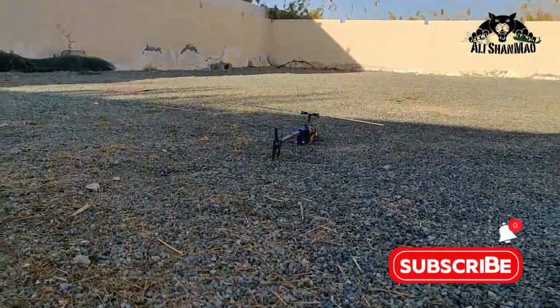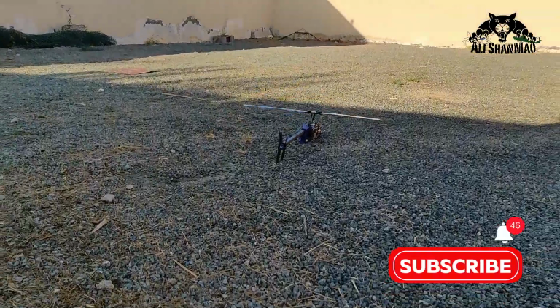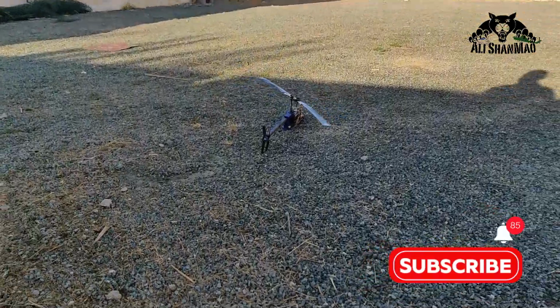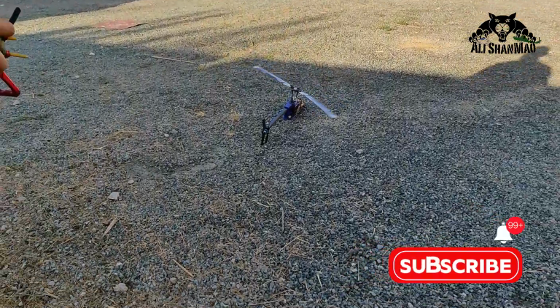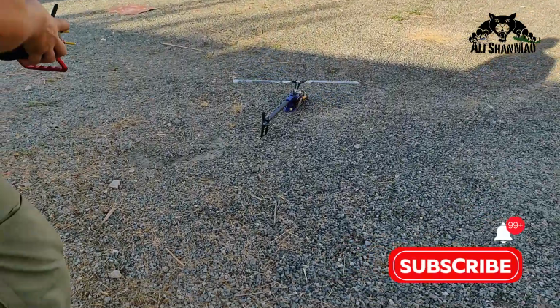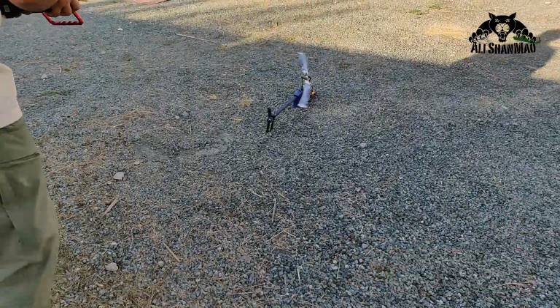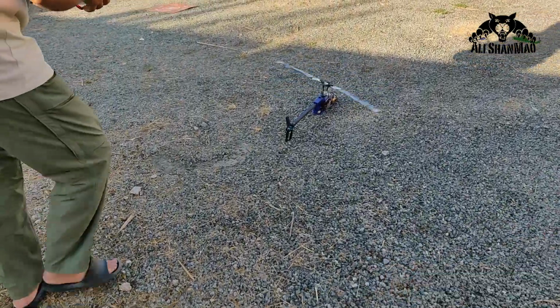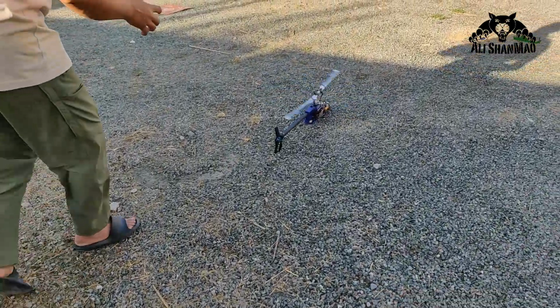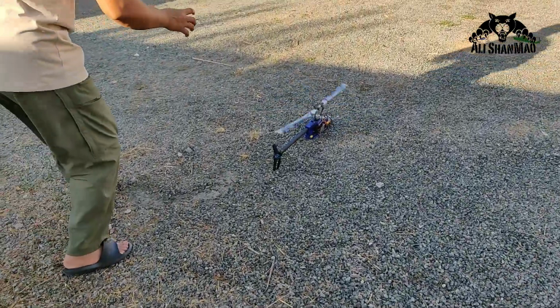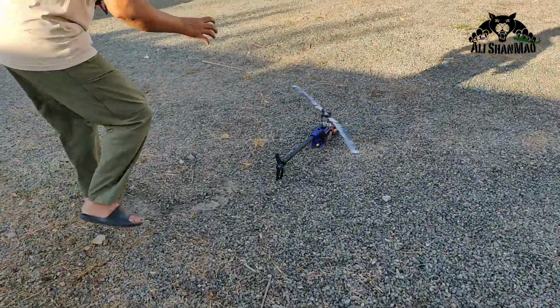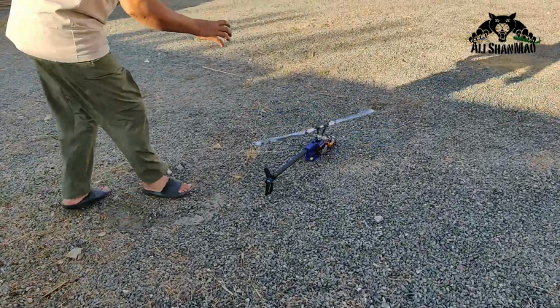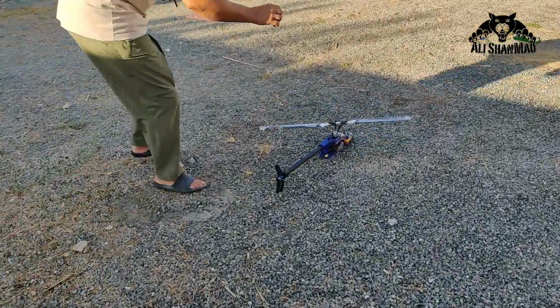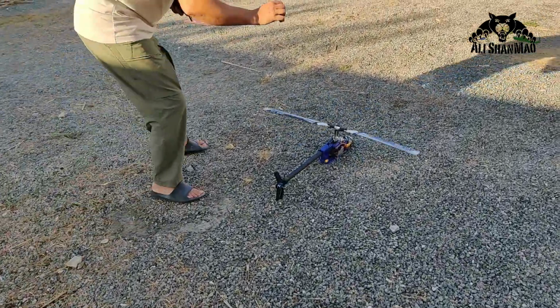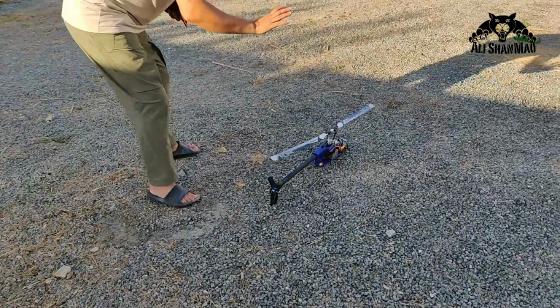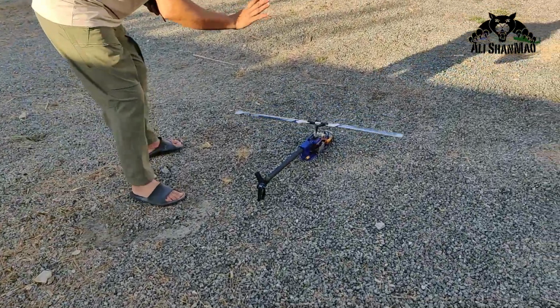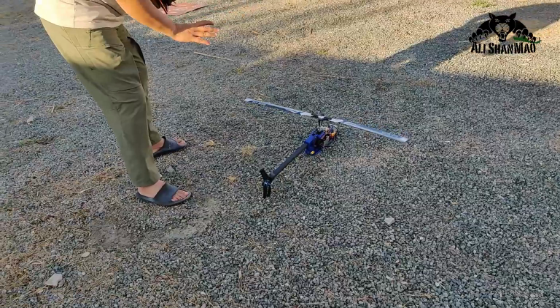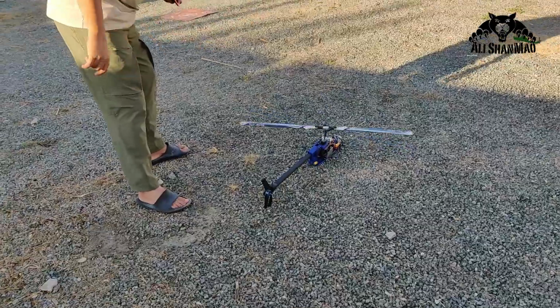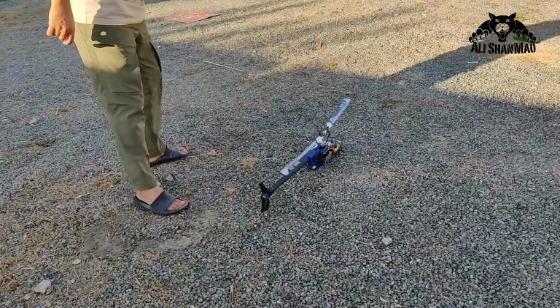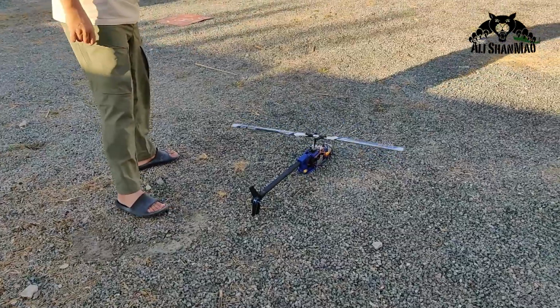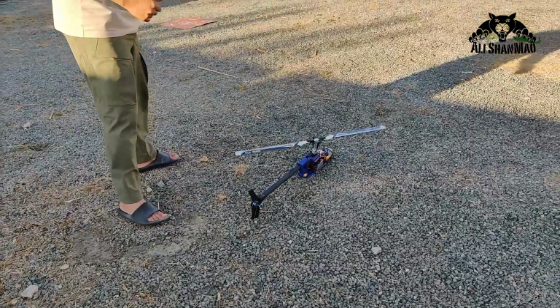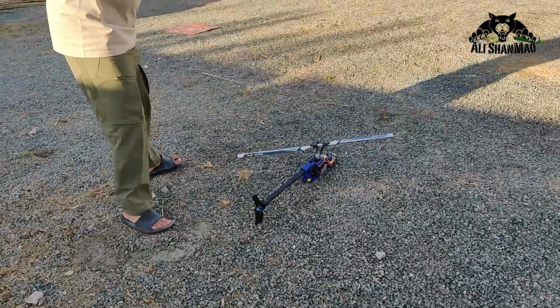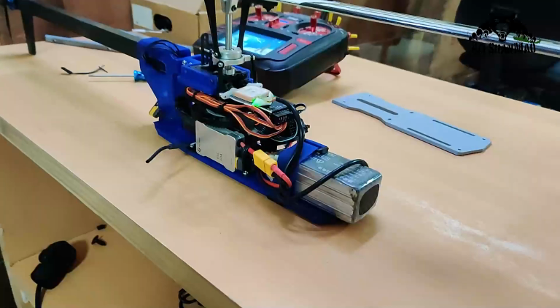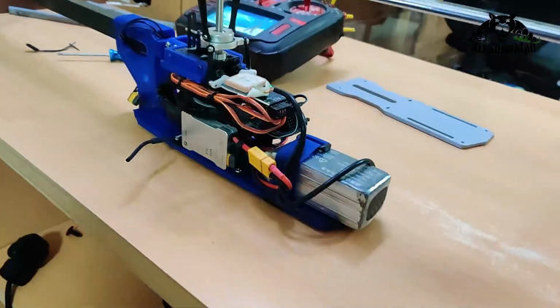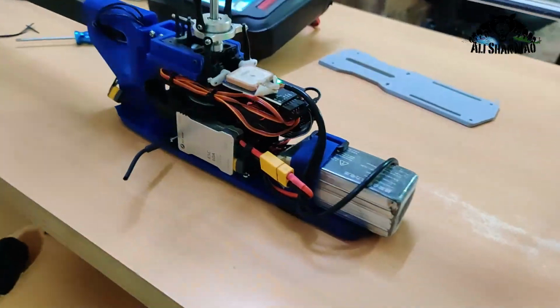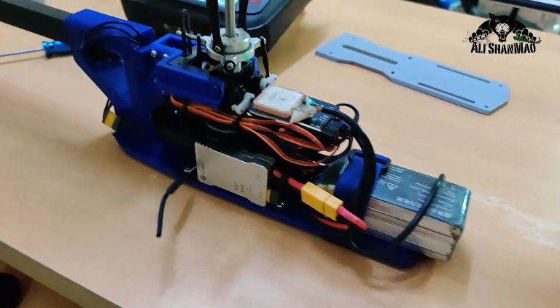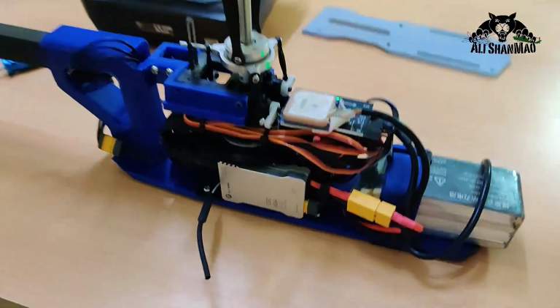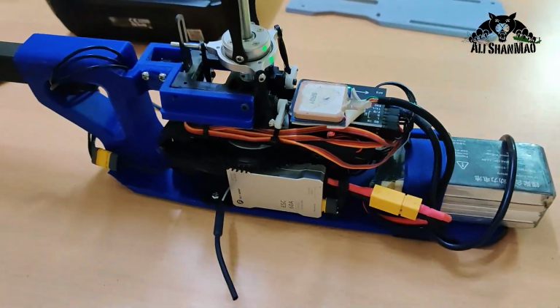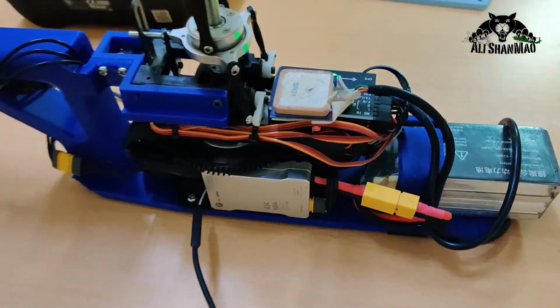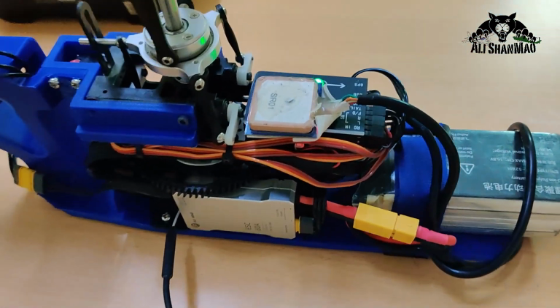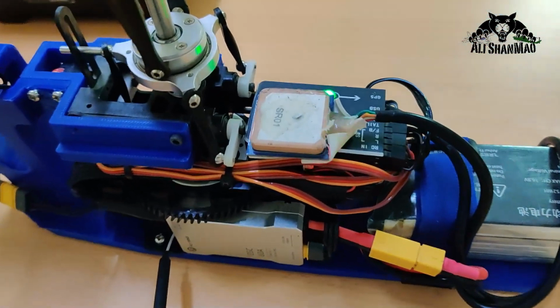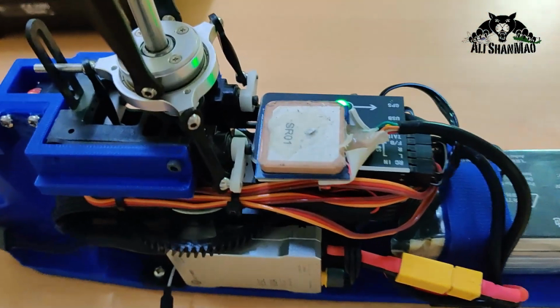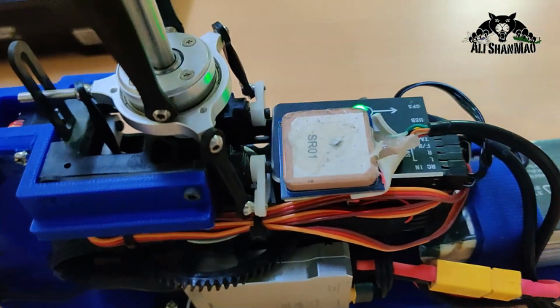Don't tilt! Don't tilt! Yeah! Got it! Thank you! So the 3D printed contraption flew very well.